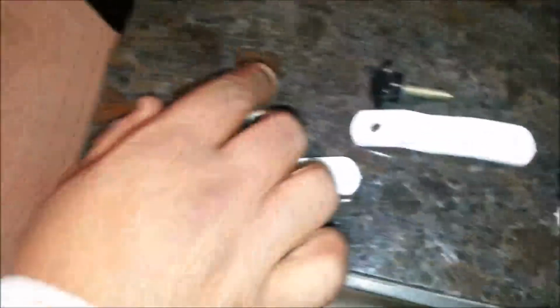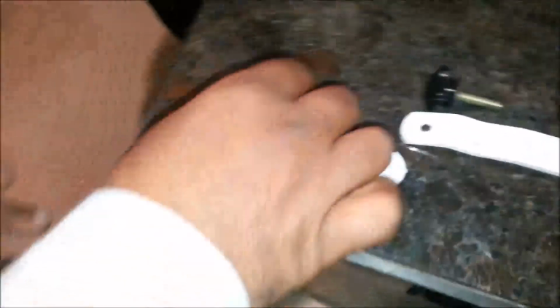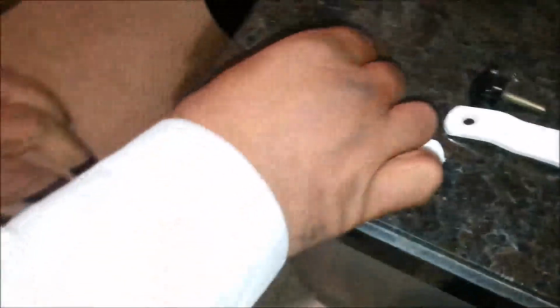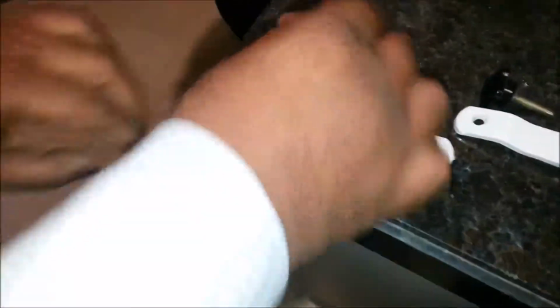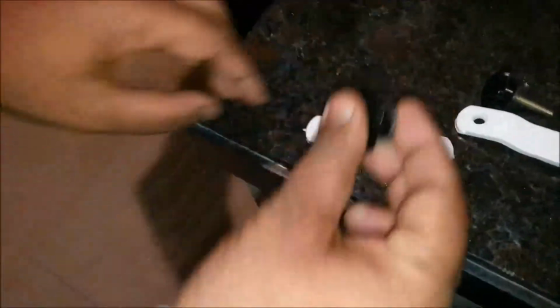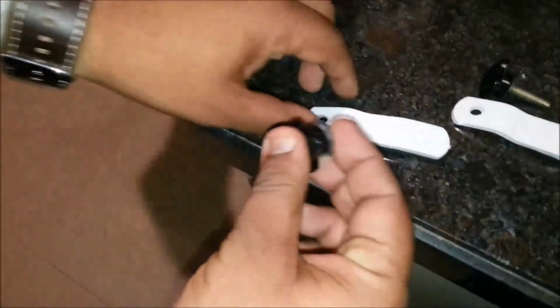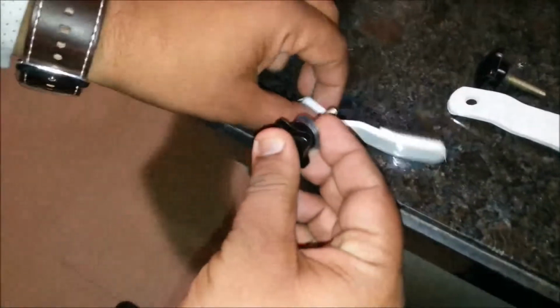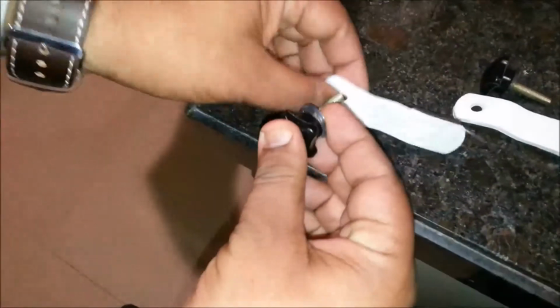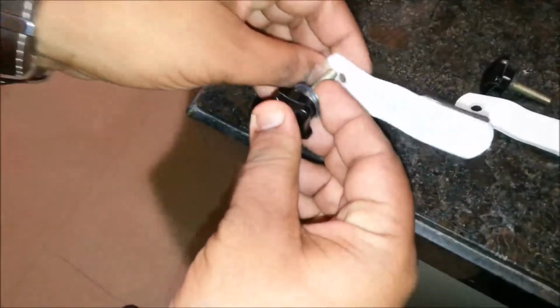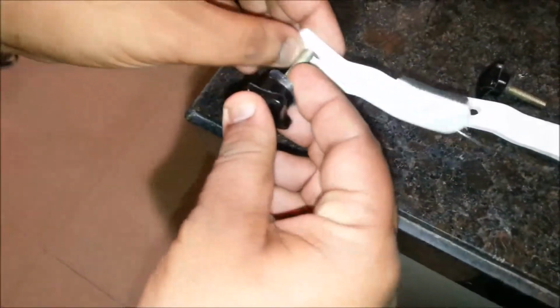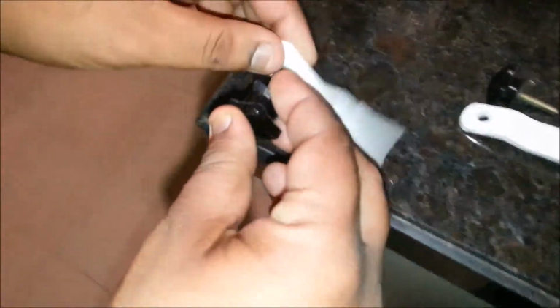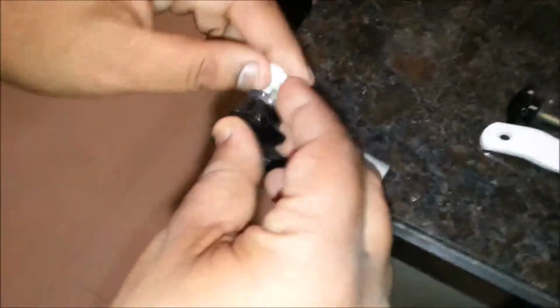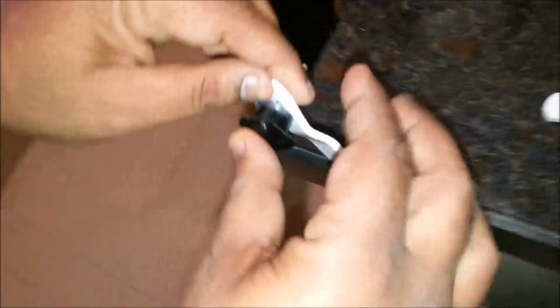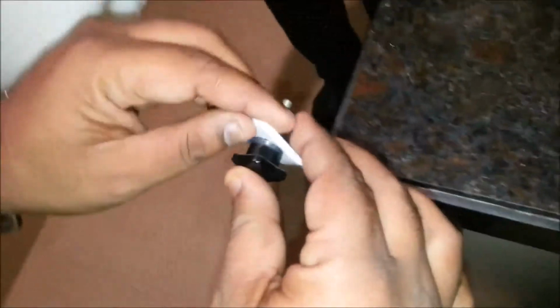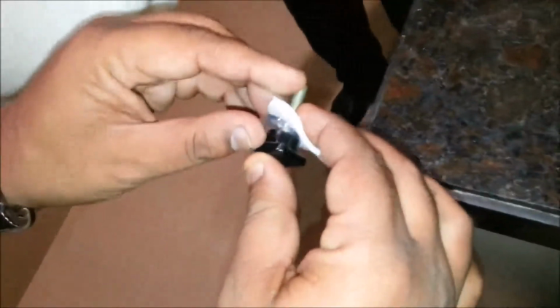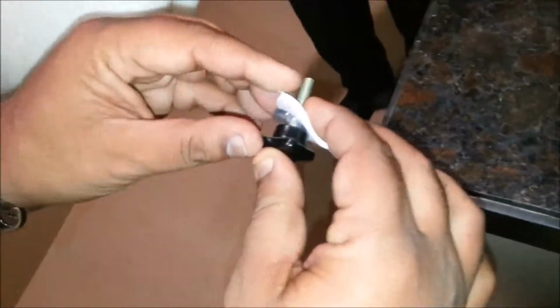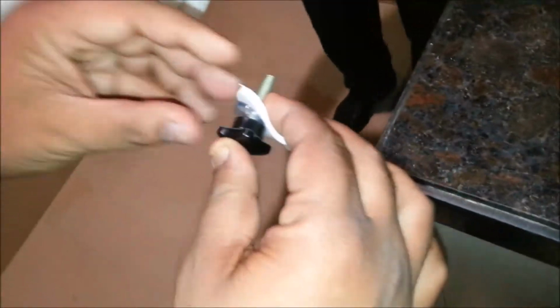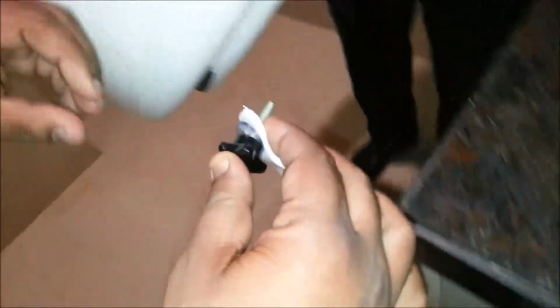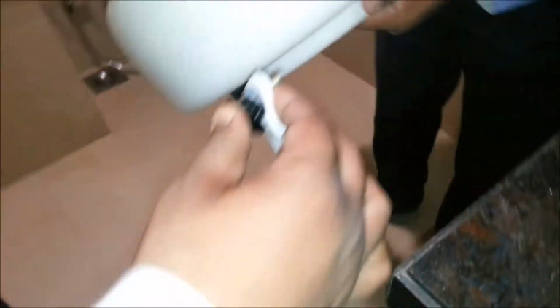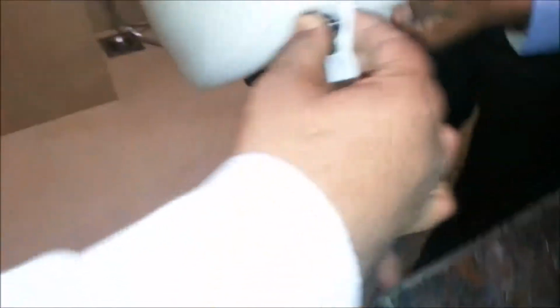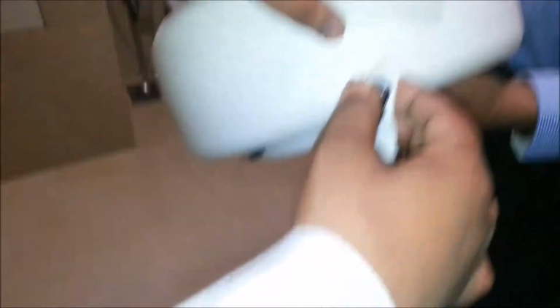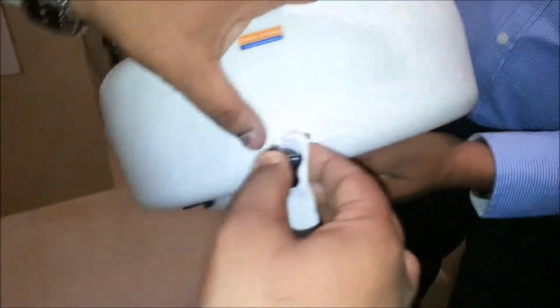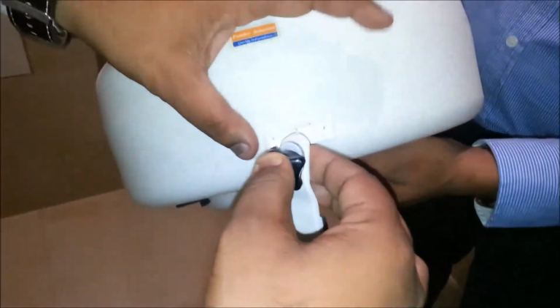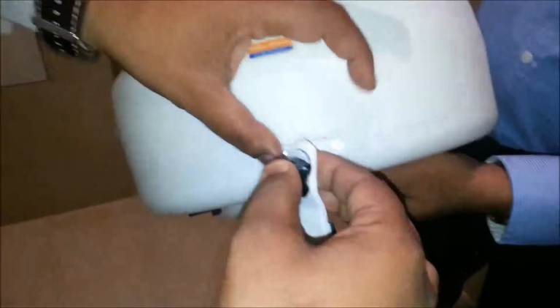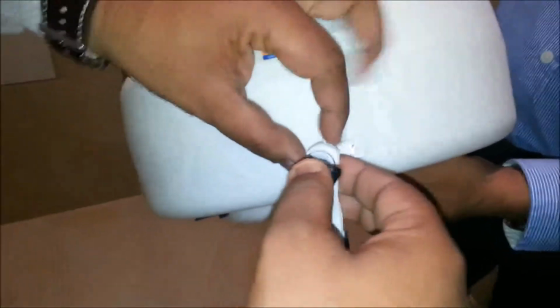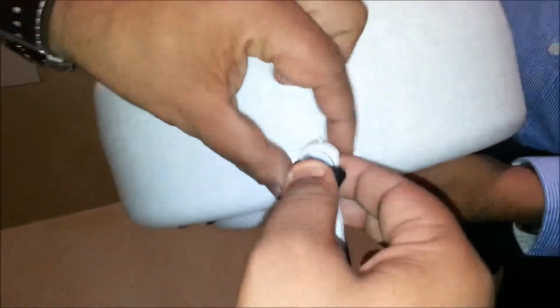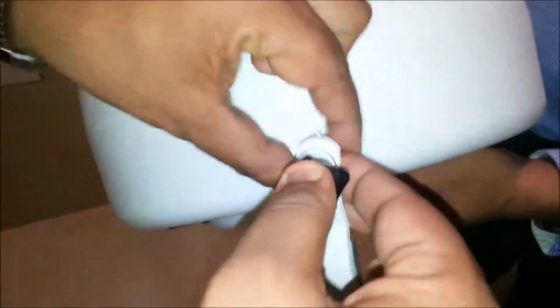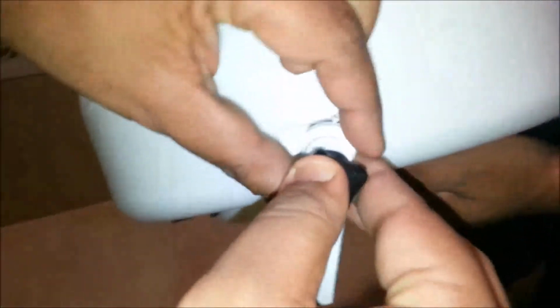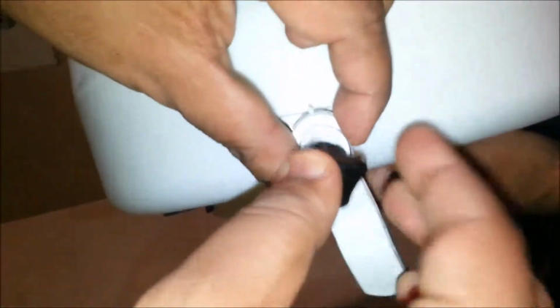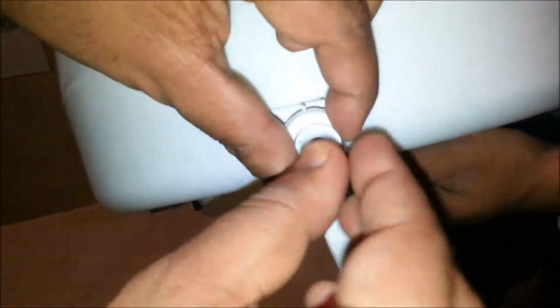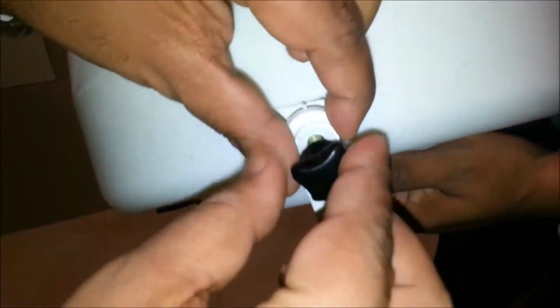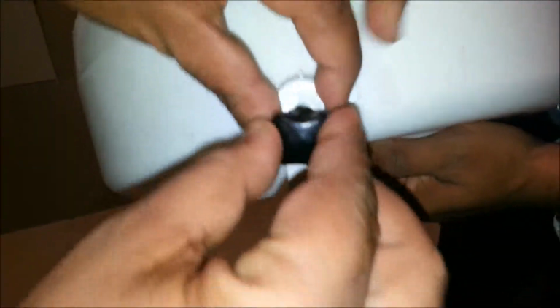Installation is a simple process. There are three clamps that have to be fitted on the three sides of the toilet seat.